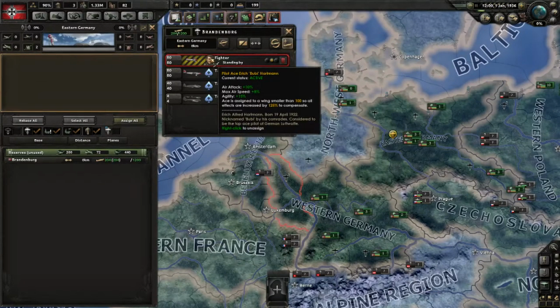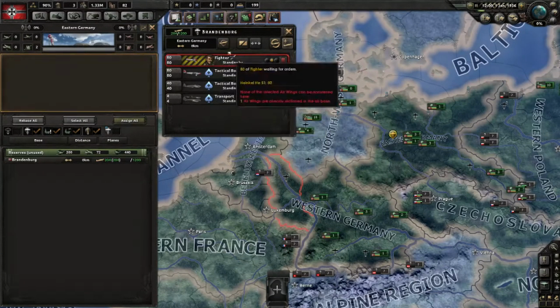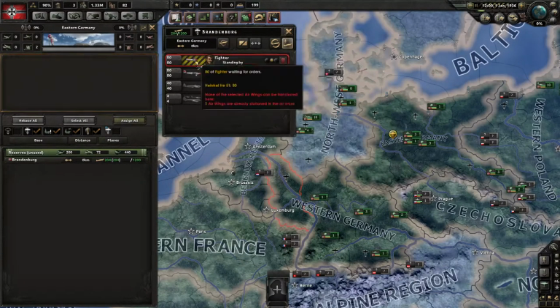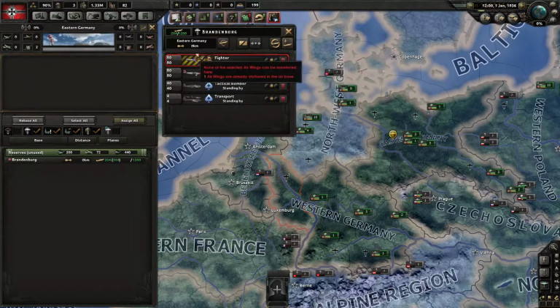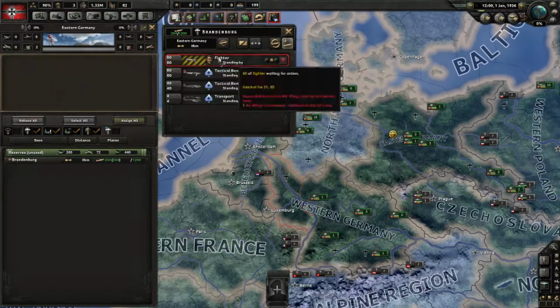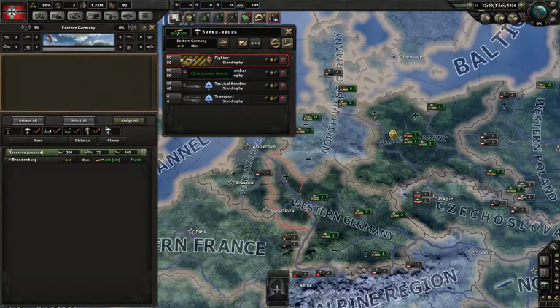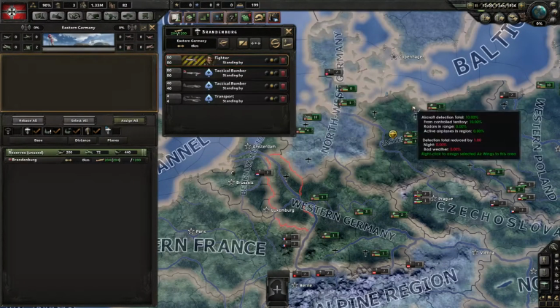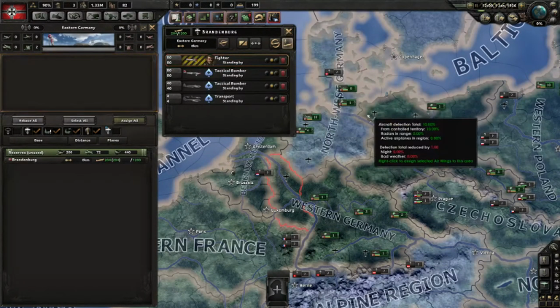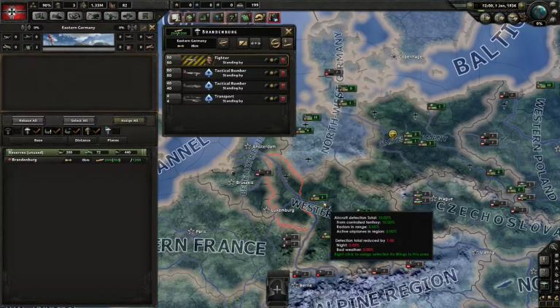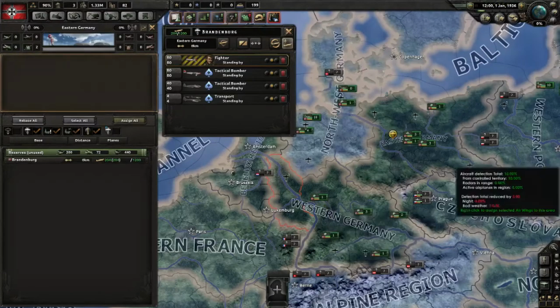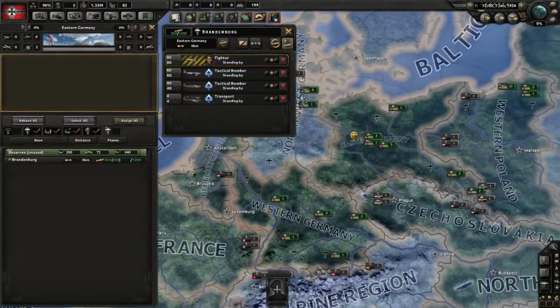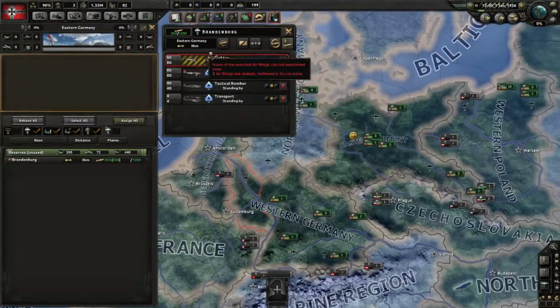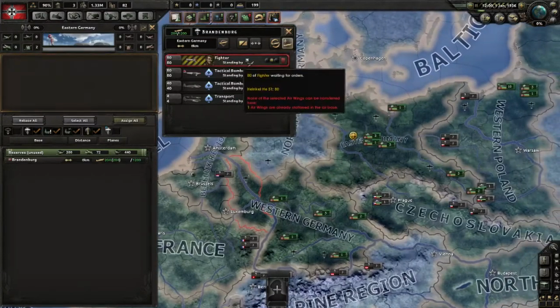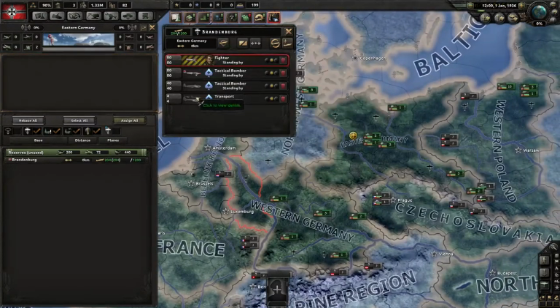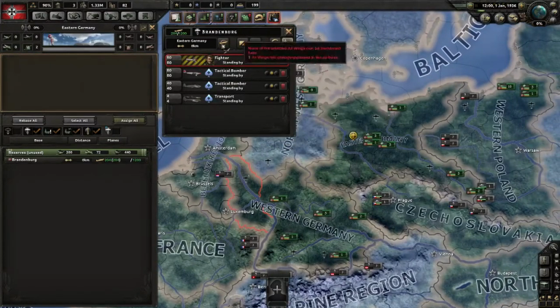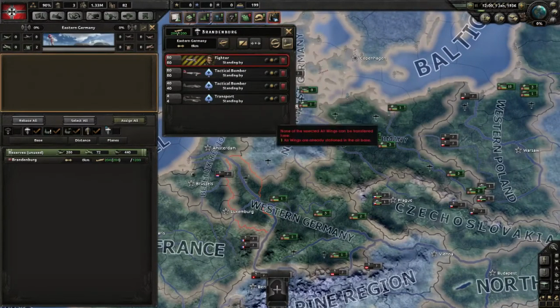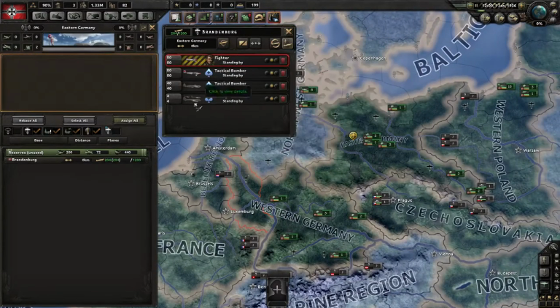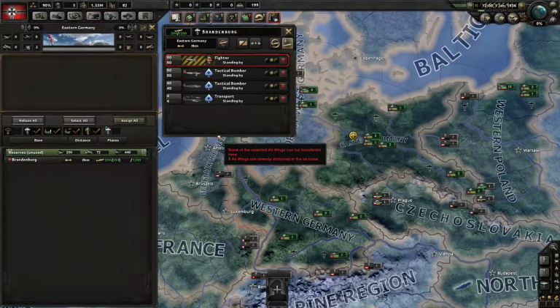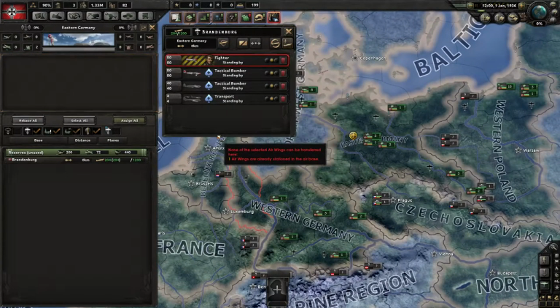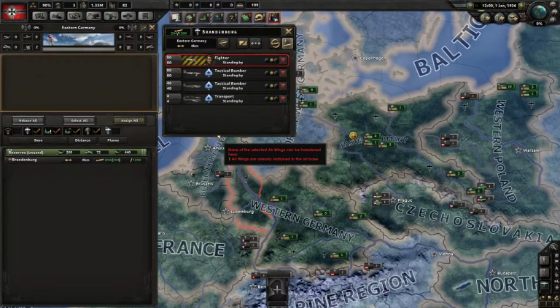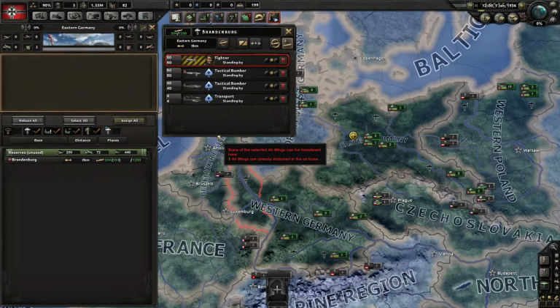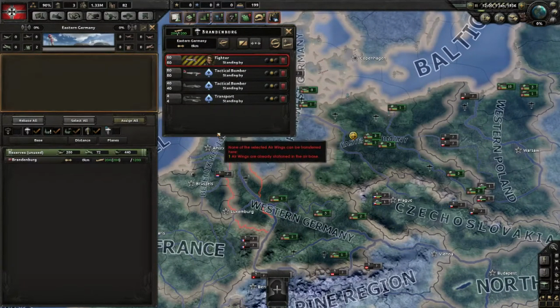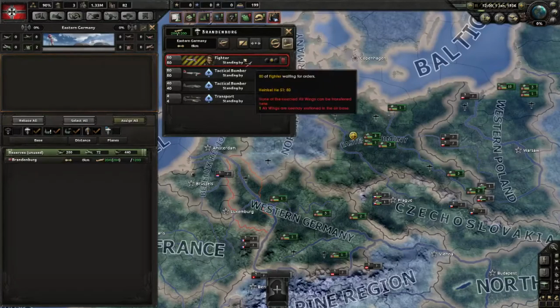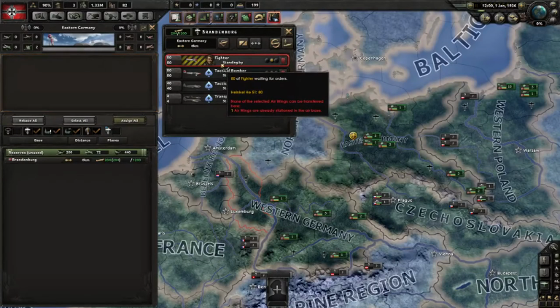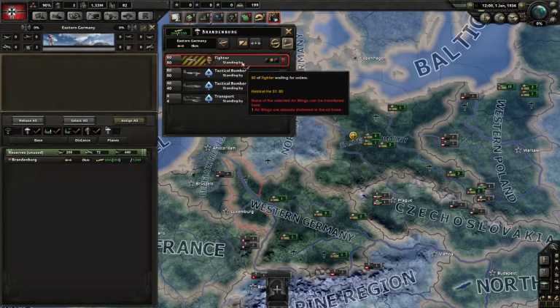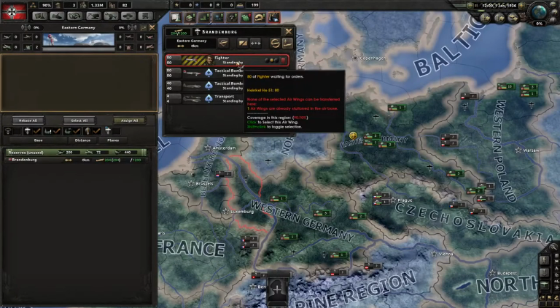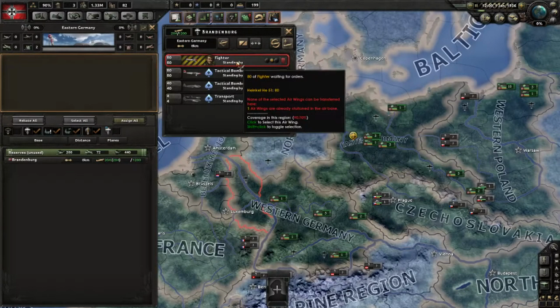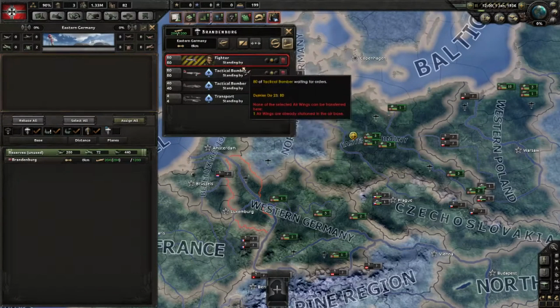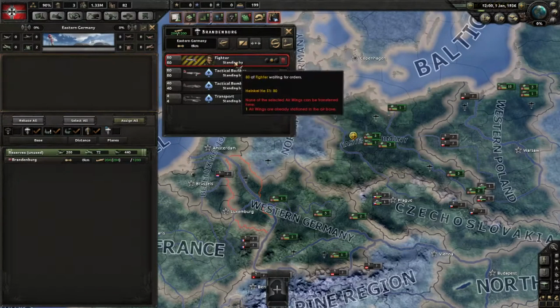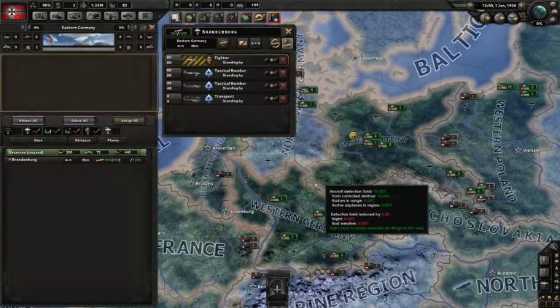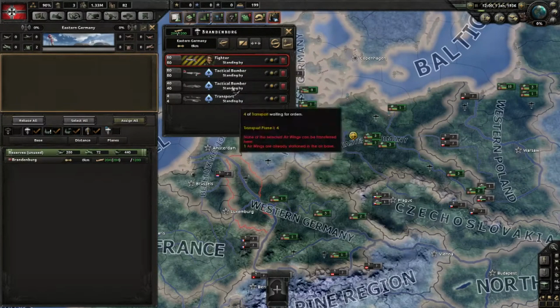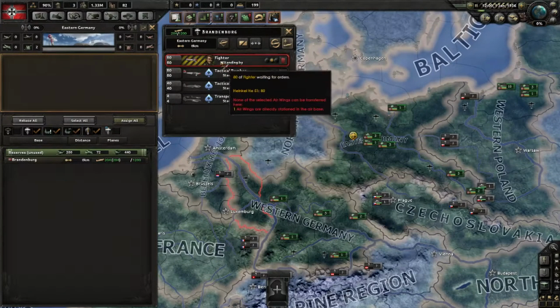You can remove an ace by right-clicking to unassign them, and assign them like this. You can only assign aces to the same kind of airplane — so if you have a fighter ace, they can only be placed in fighters.